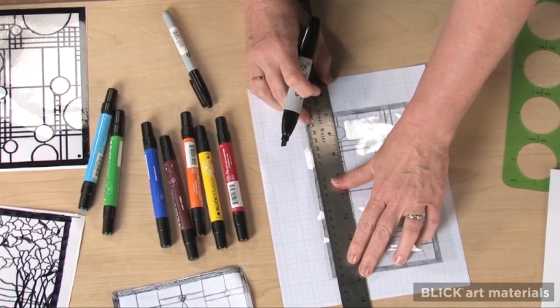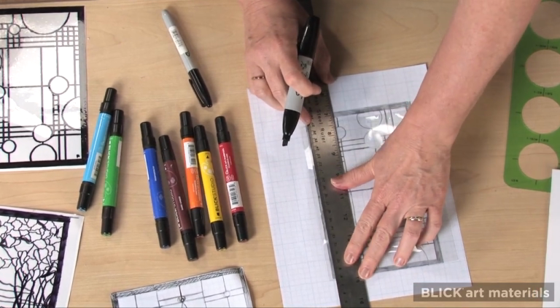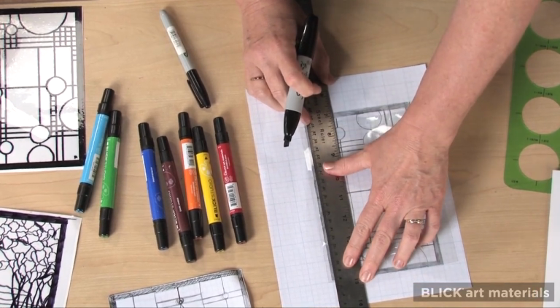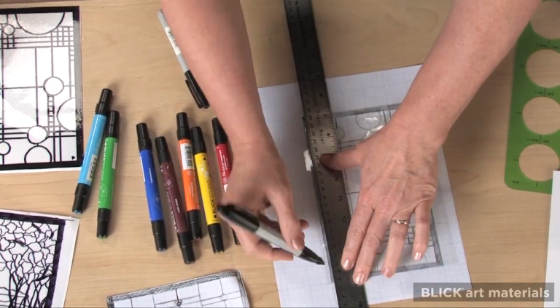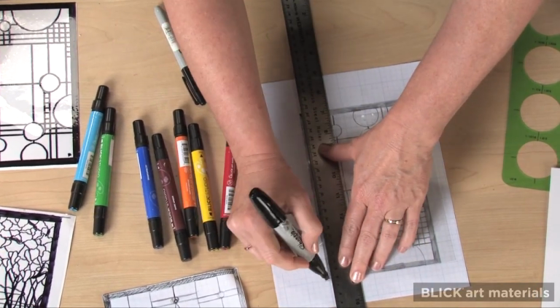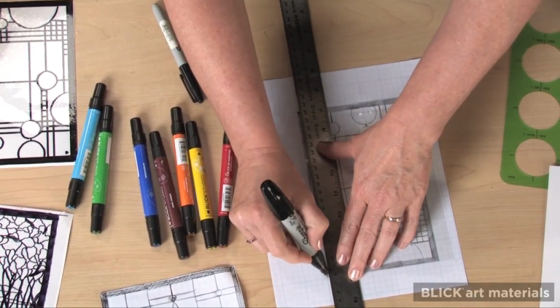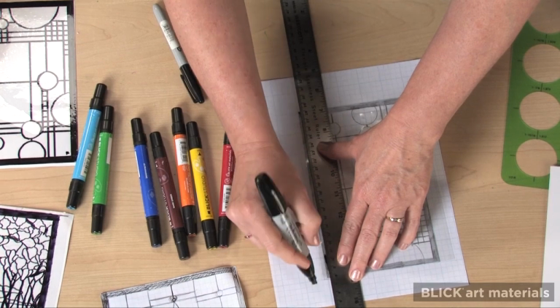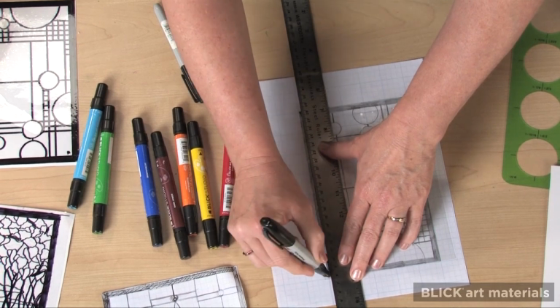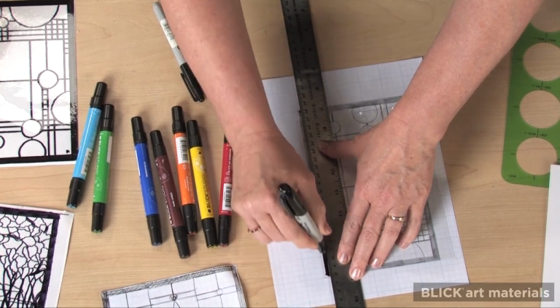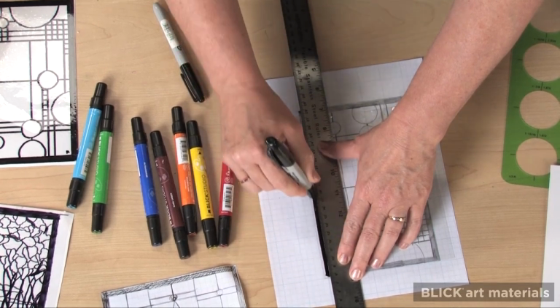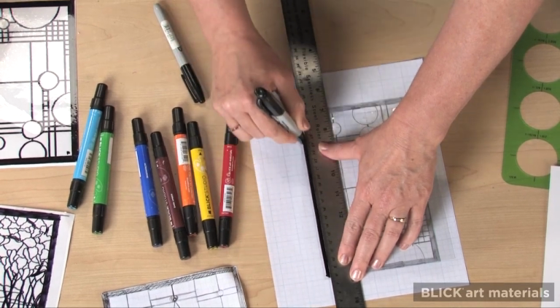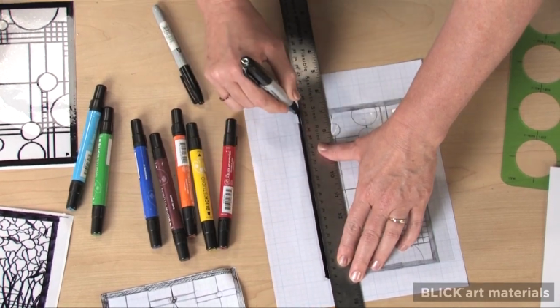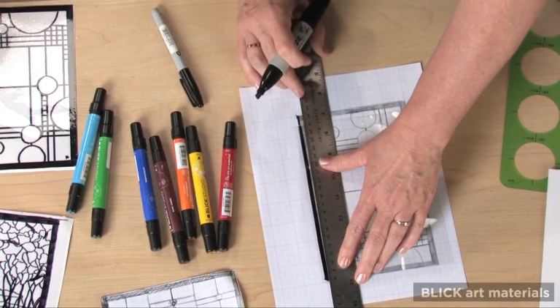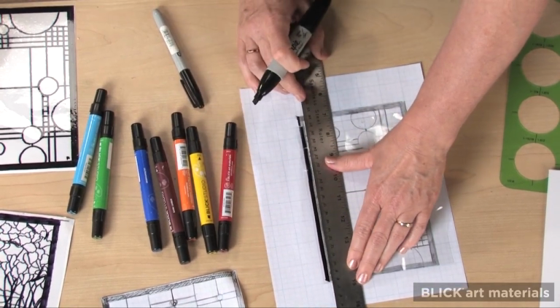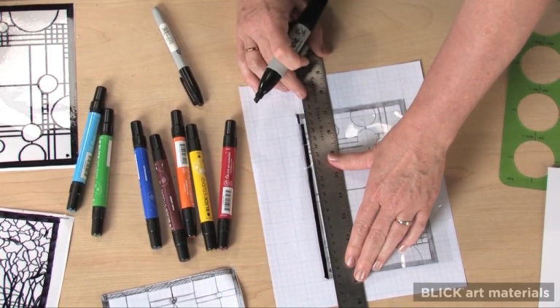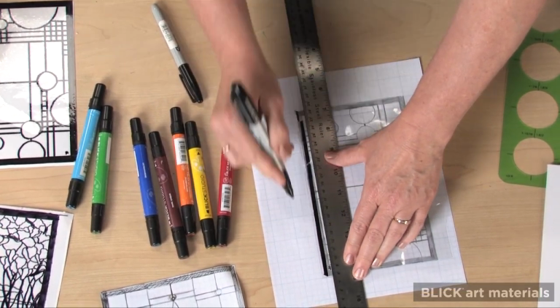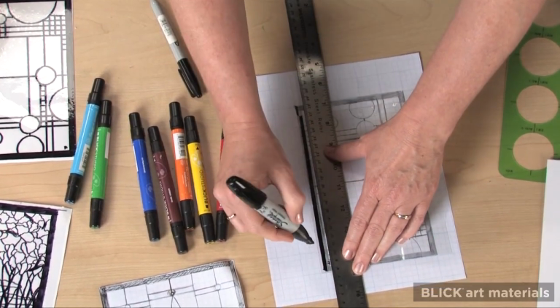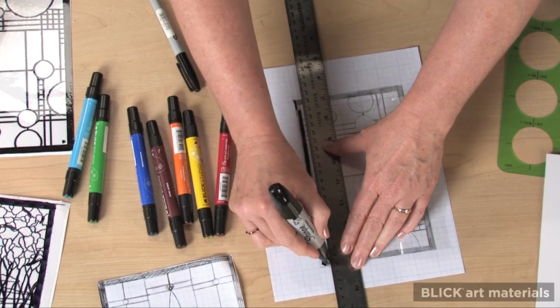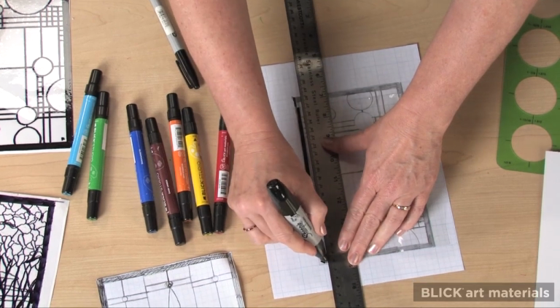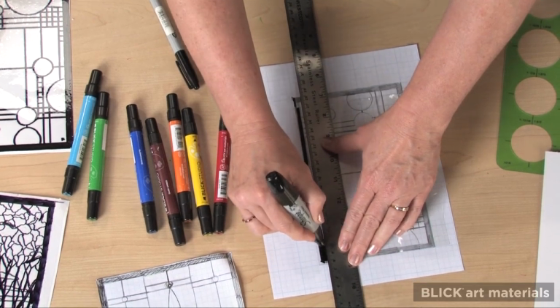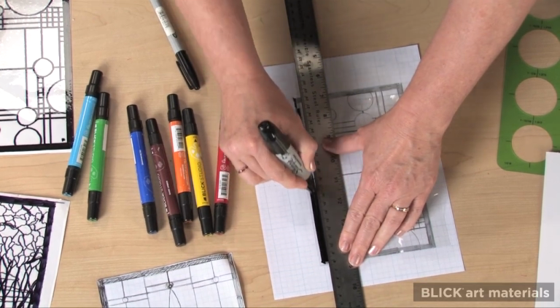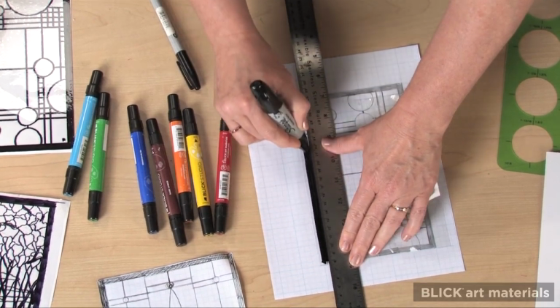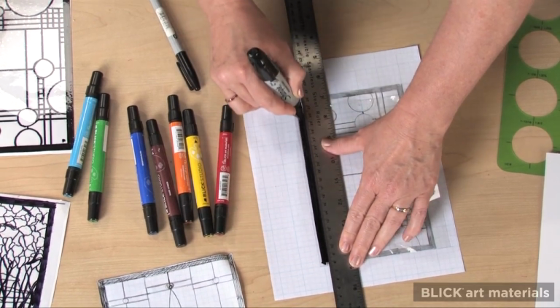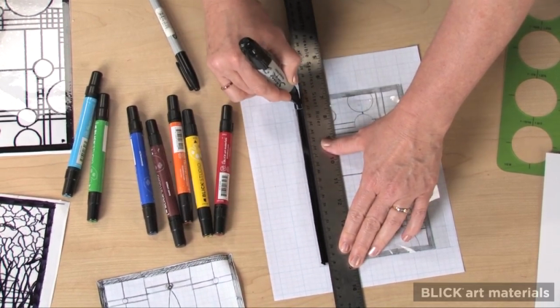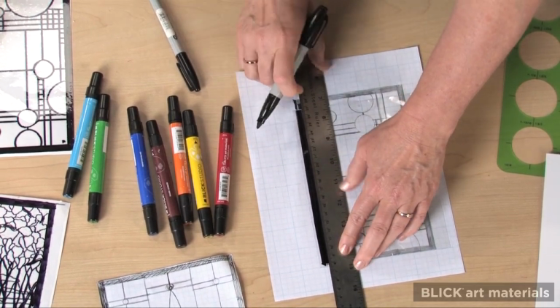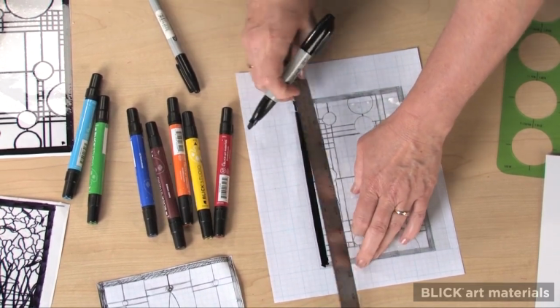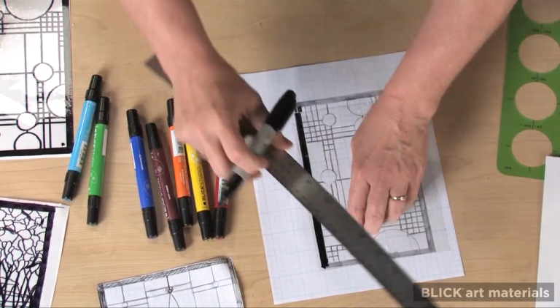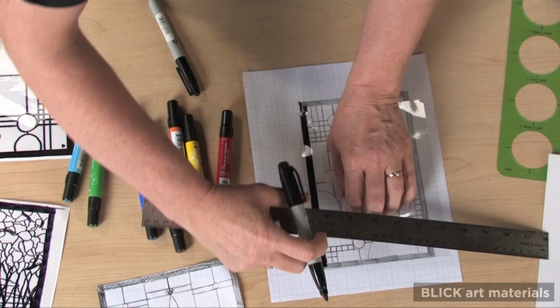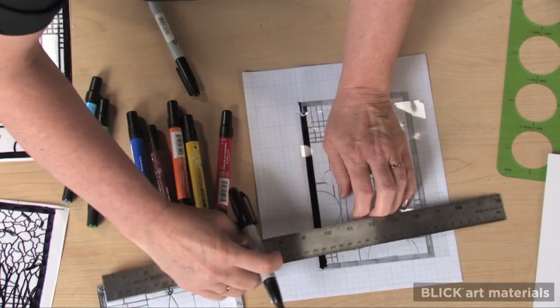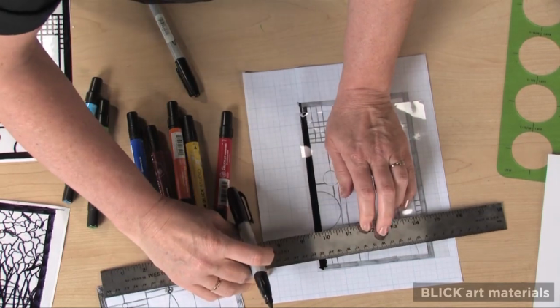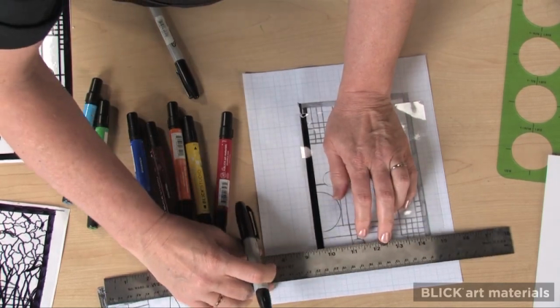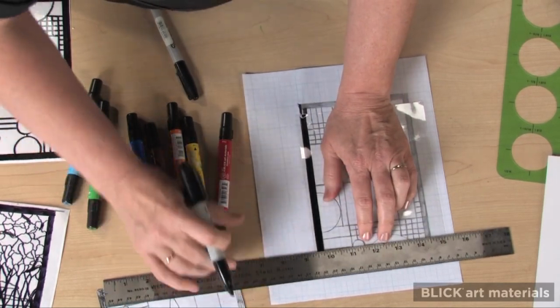The black permanent marker will make lines similar to stained glass. The ruler I'm using has a raised edge, so it doesn't rest completely on the surface. This helps prevent smearing.